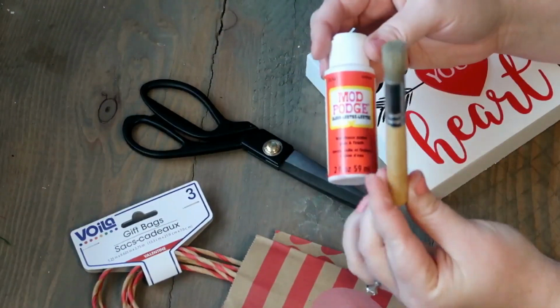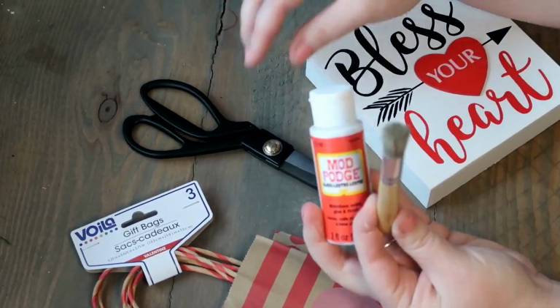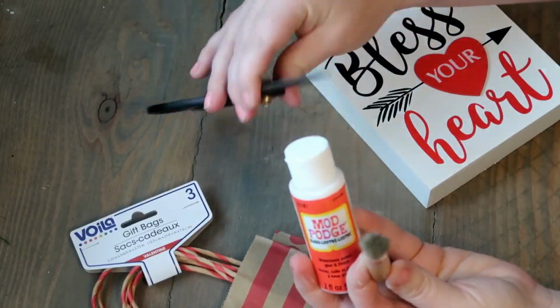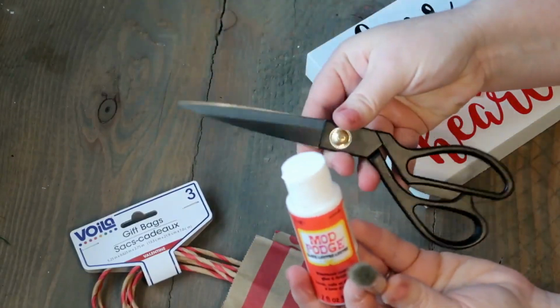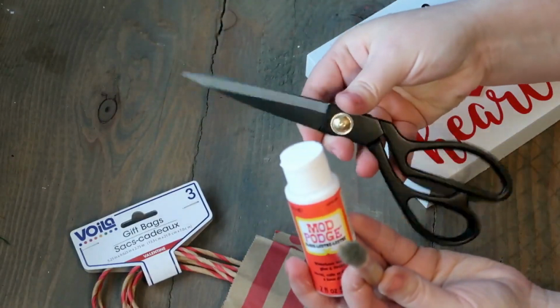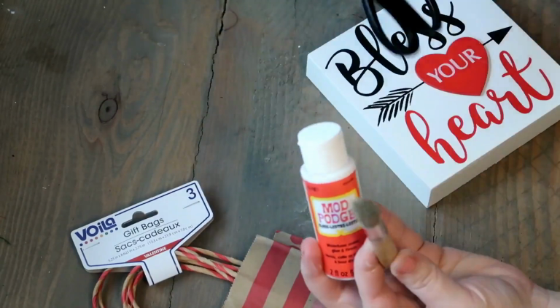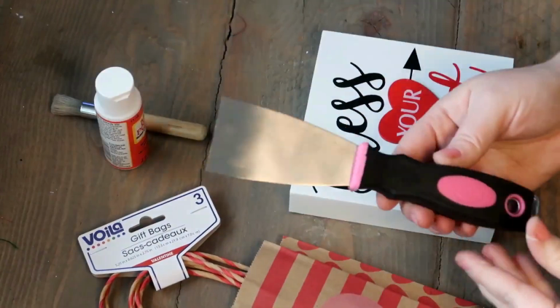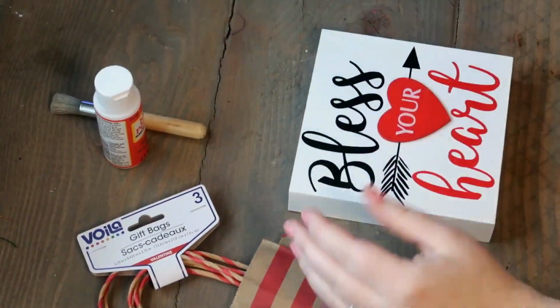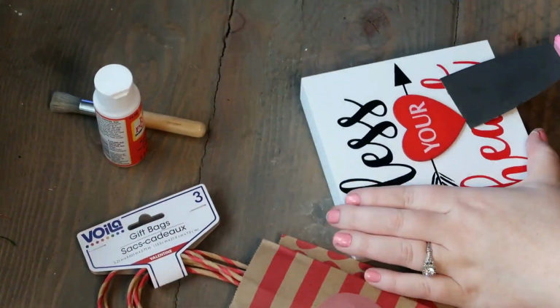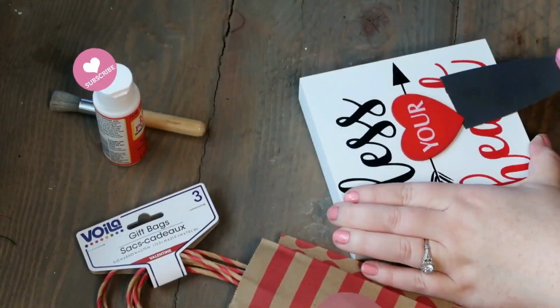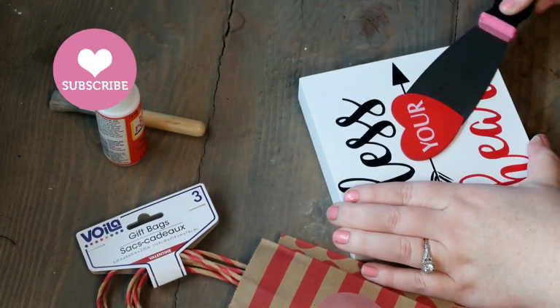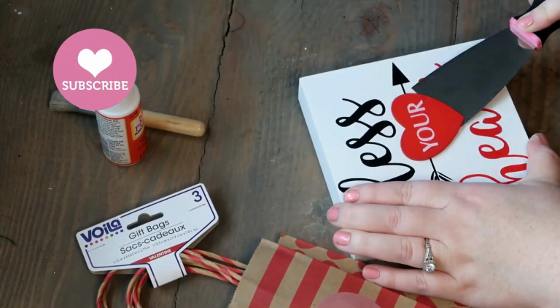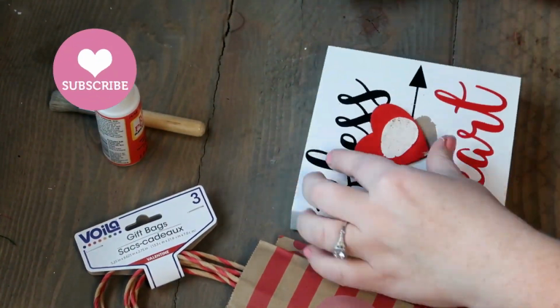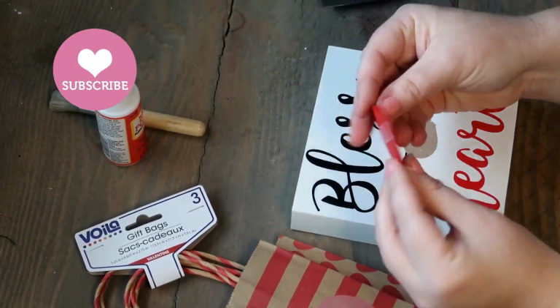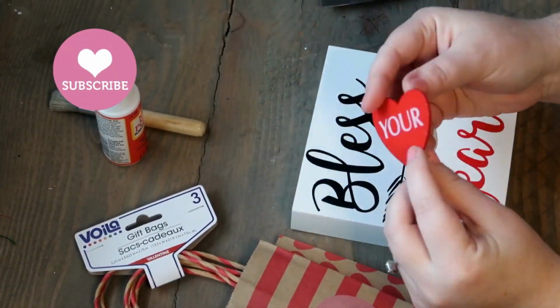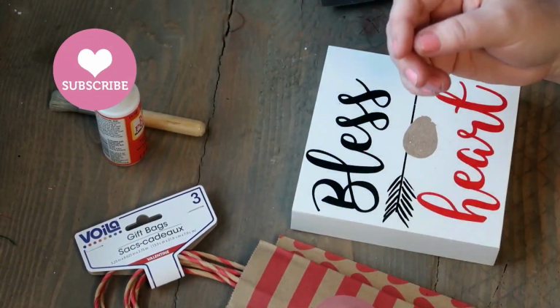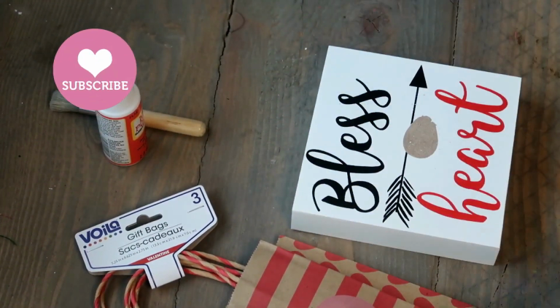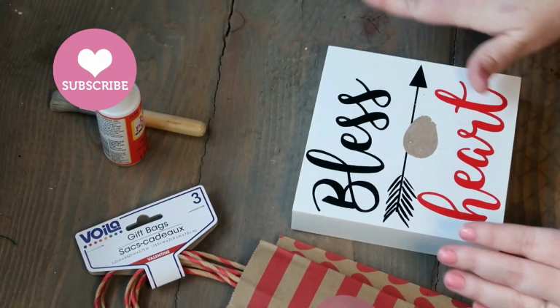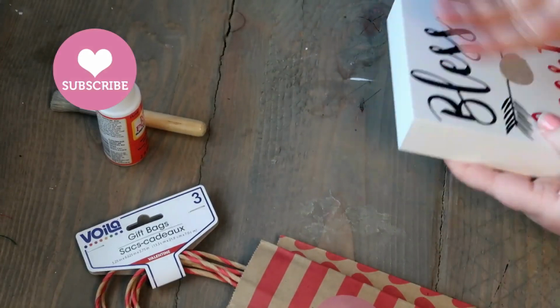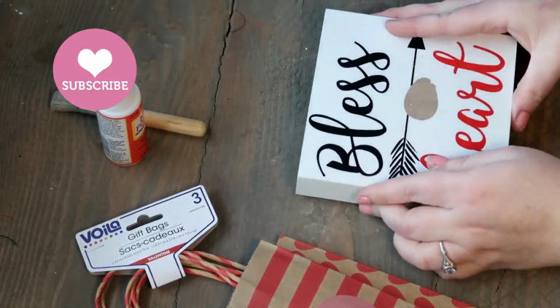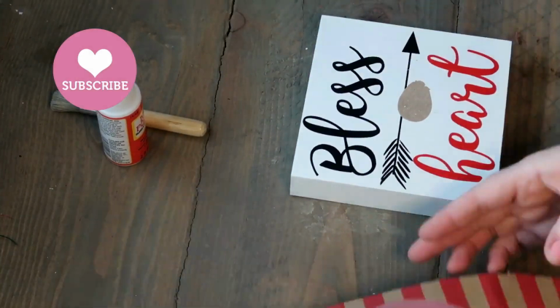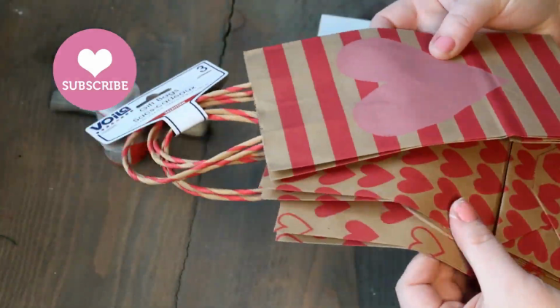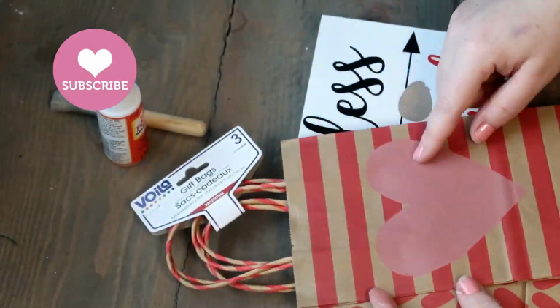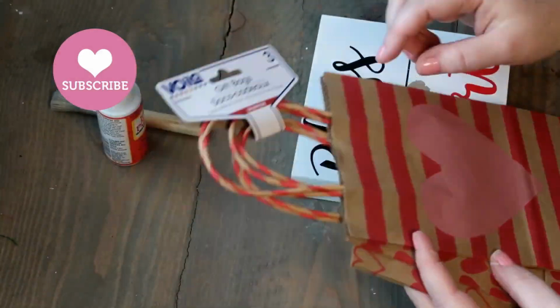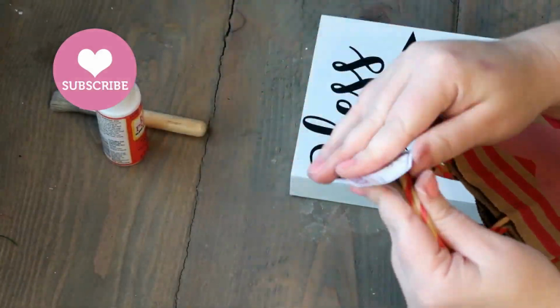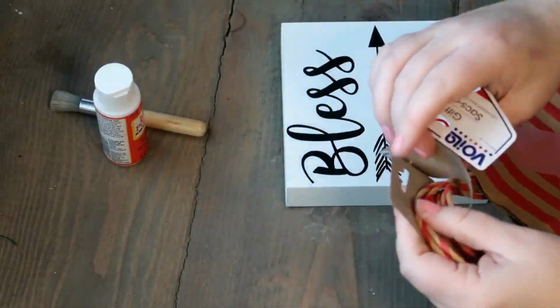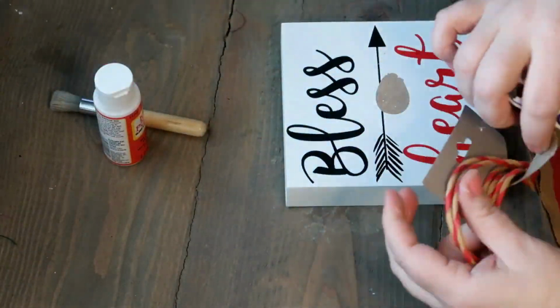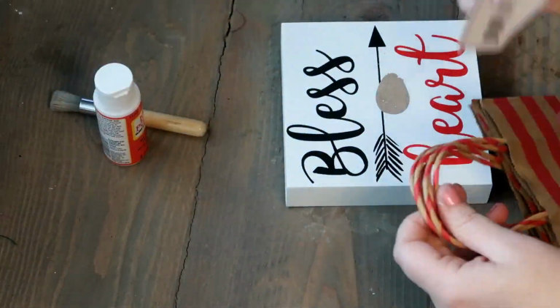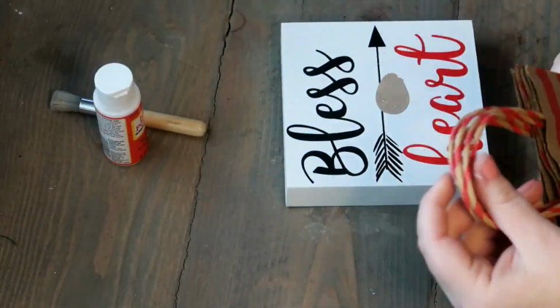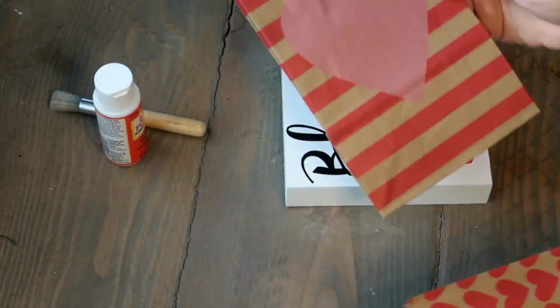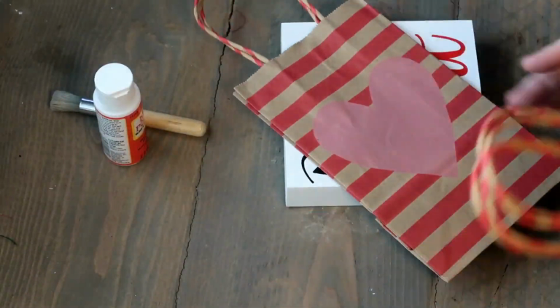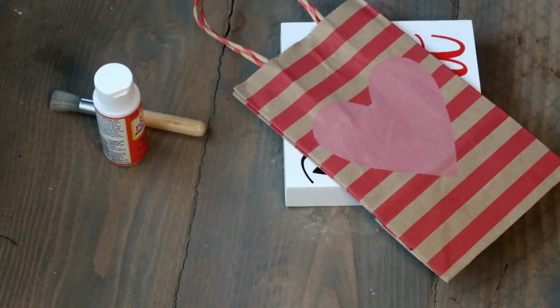You're also gonna need some scissors. First, we're gonna go ahead and take that heart off — it pops off pretty easy. Then we're gonna pick out our favorite bag; I'm gonna pick this one that has the stripes and the heart in the middle.